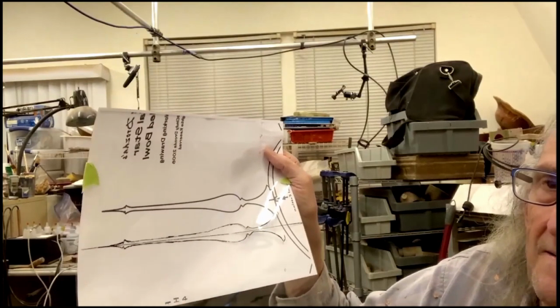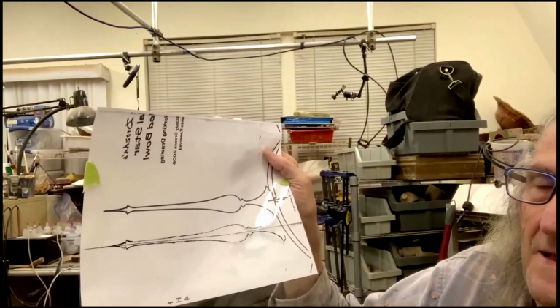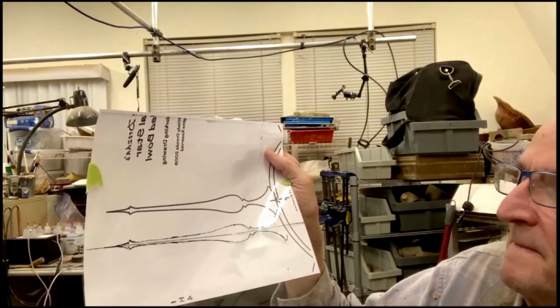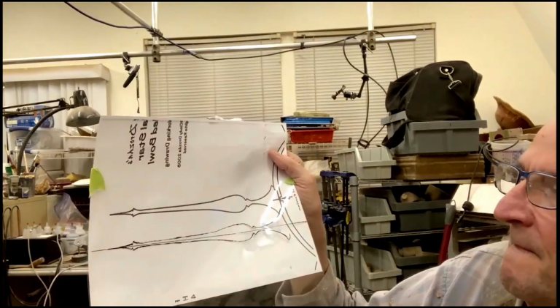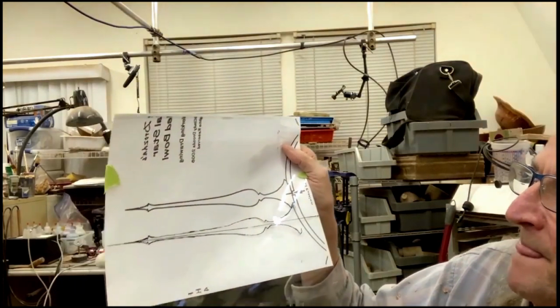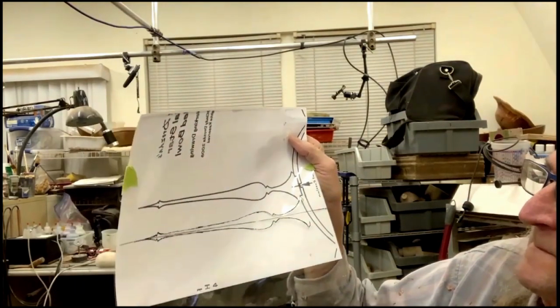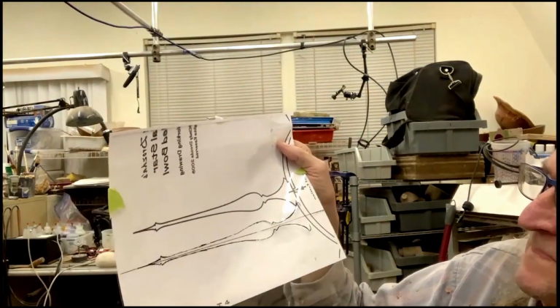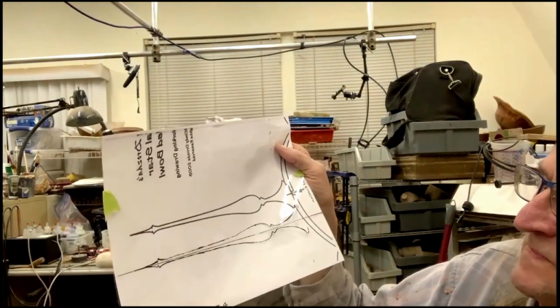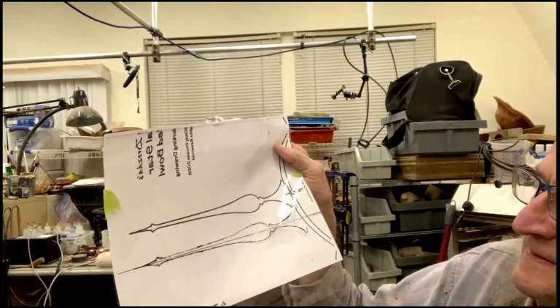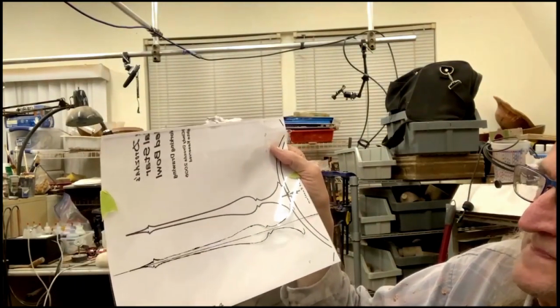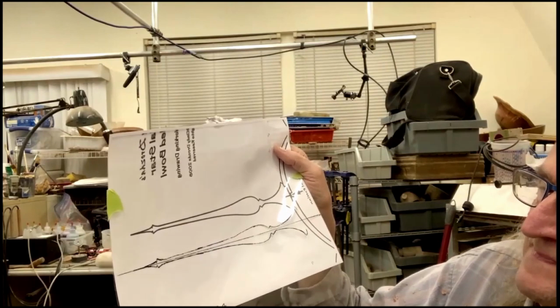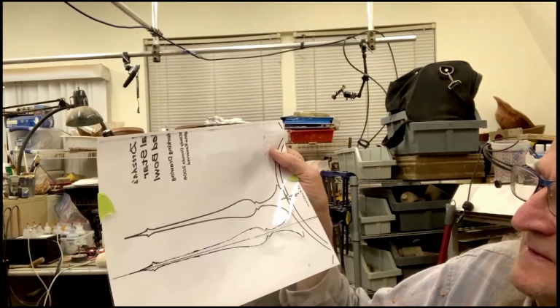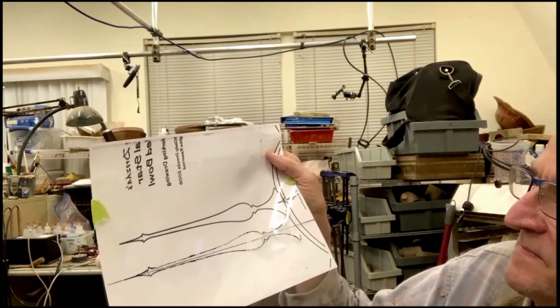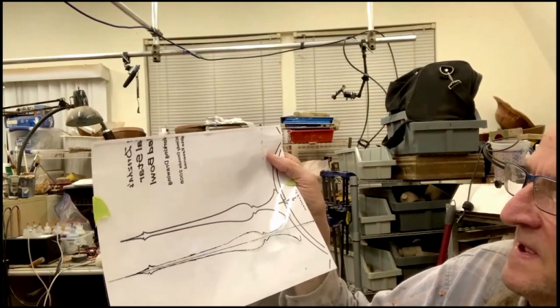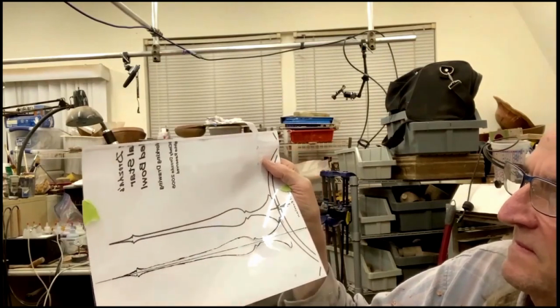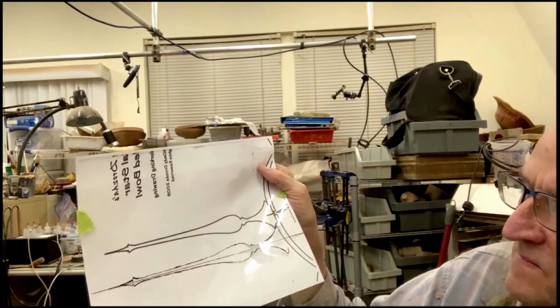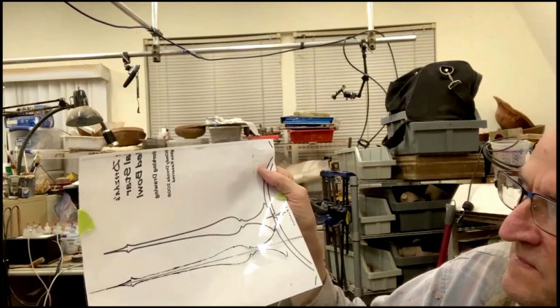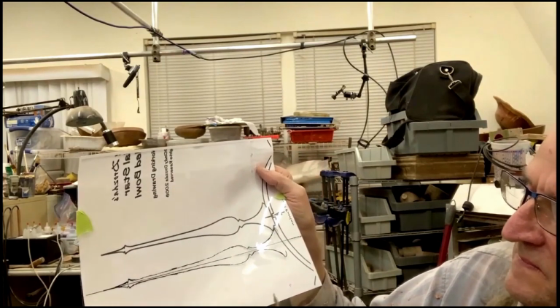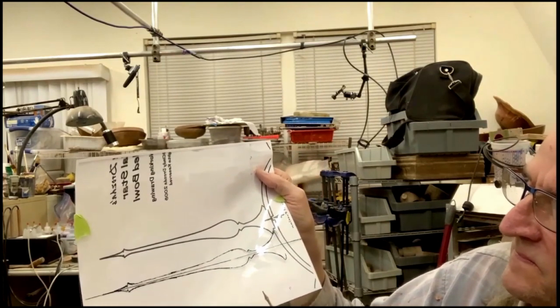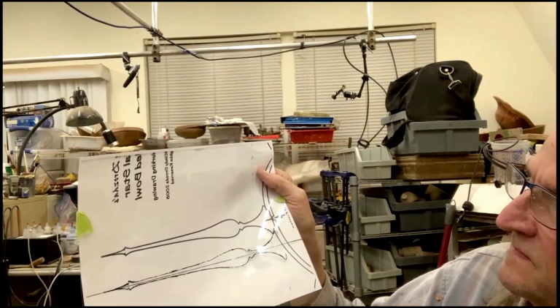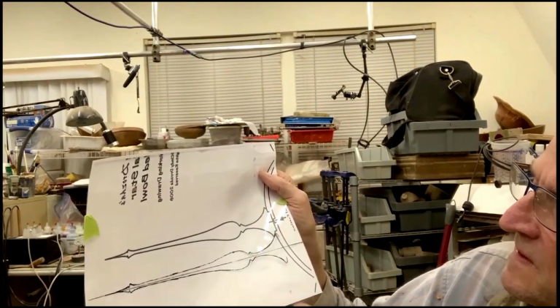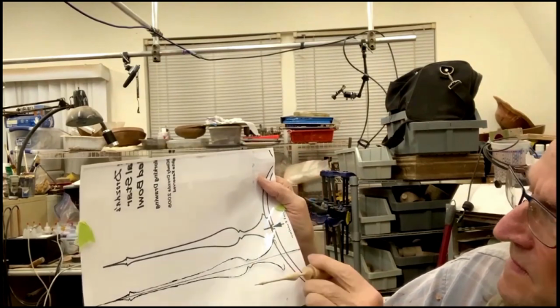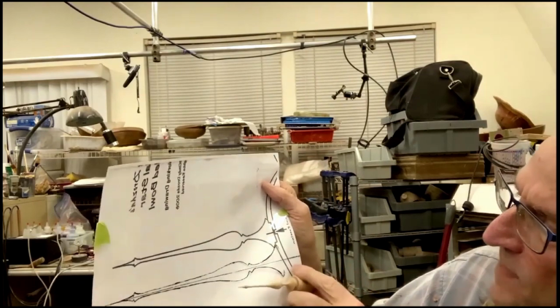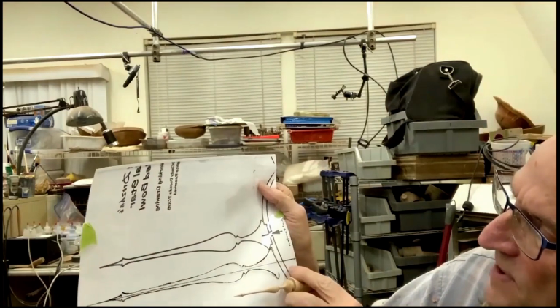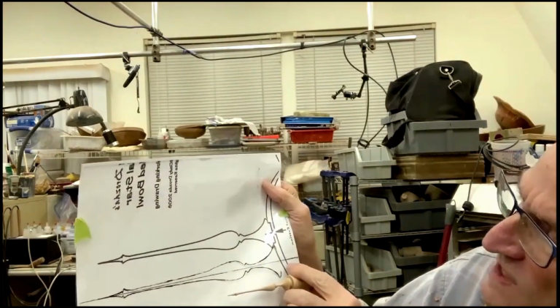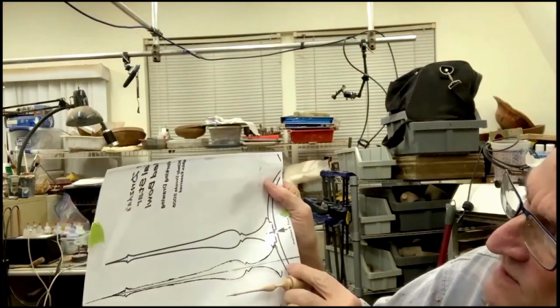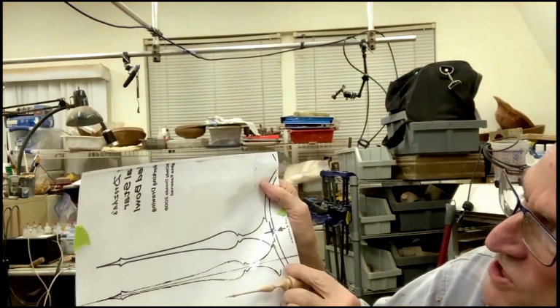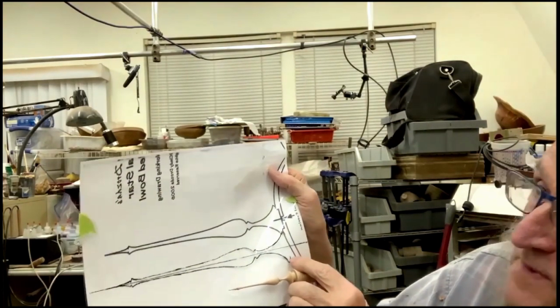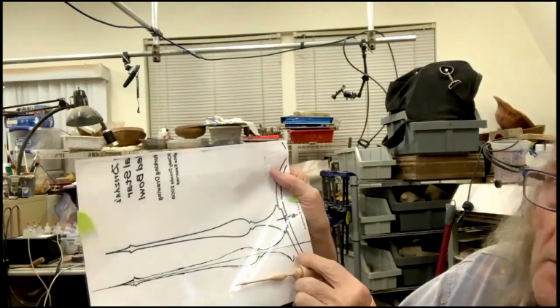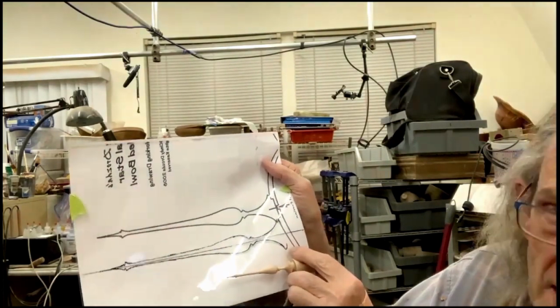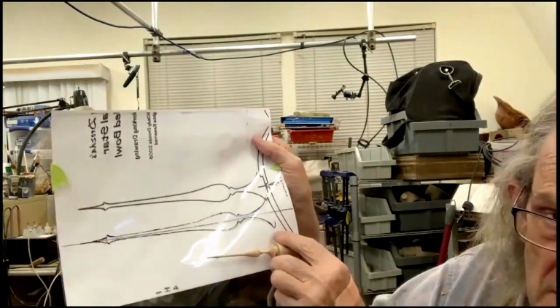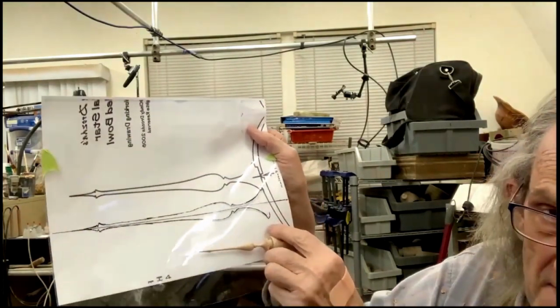I've got some of this paper here — it's called computer graphic paper. It's made for inkjet. You can get it at Staples or Walmart. You can see the proportions of what I turned on that.